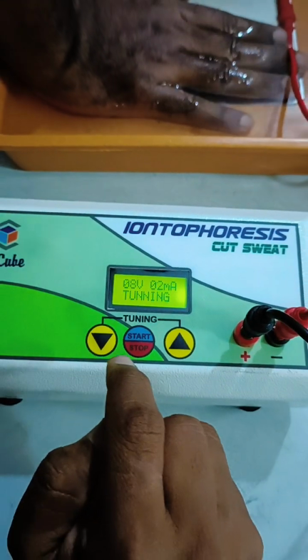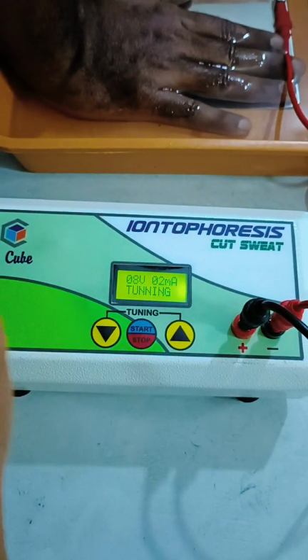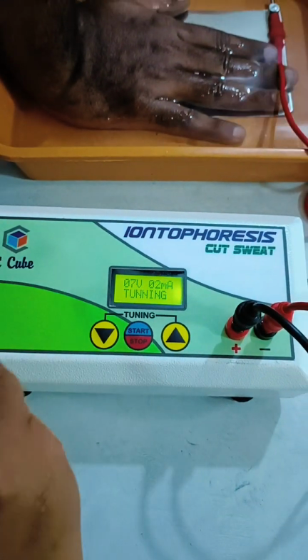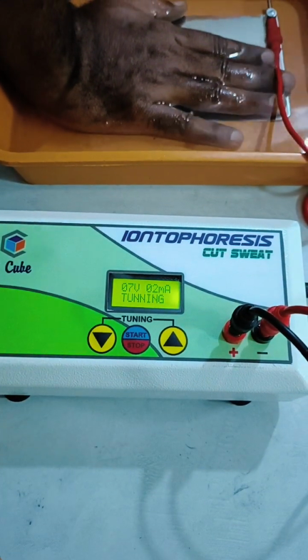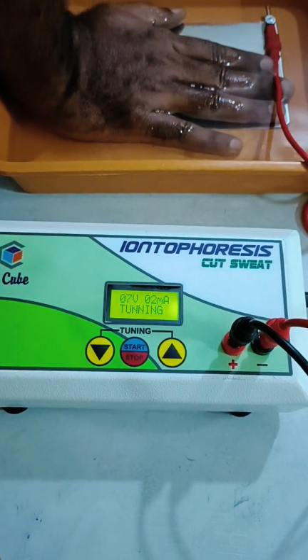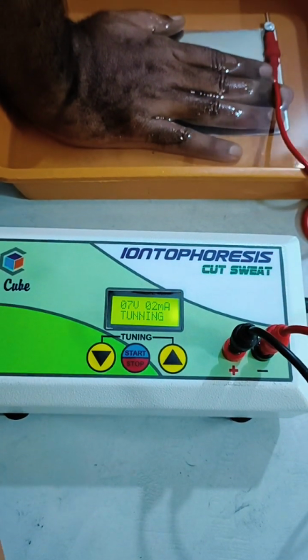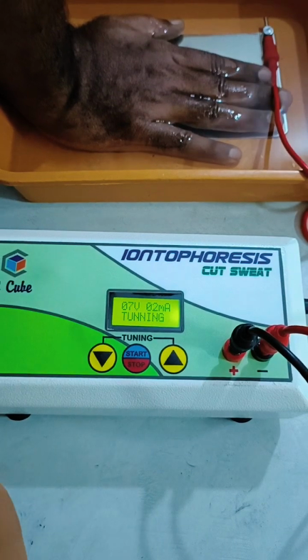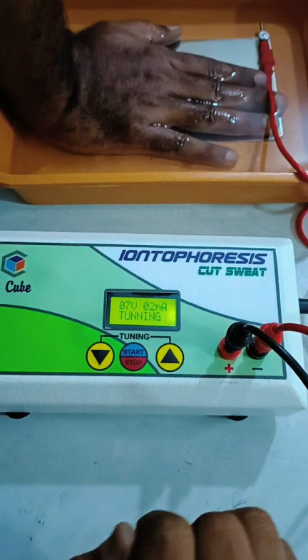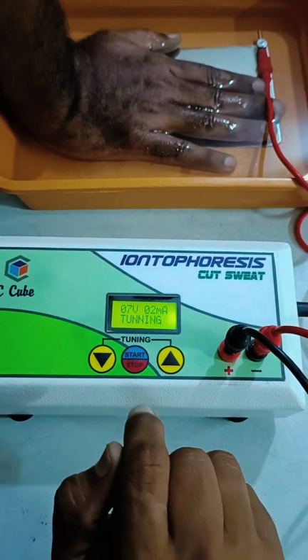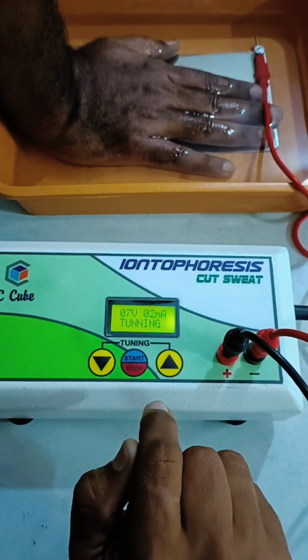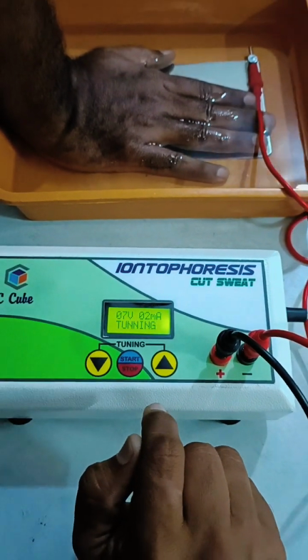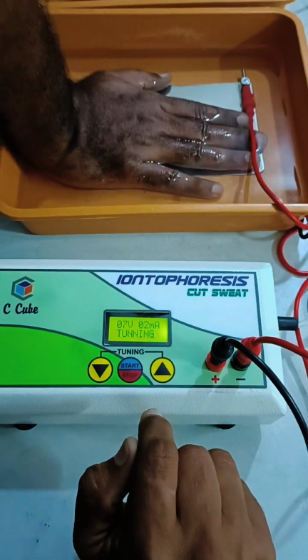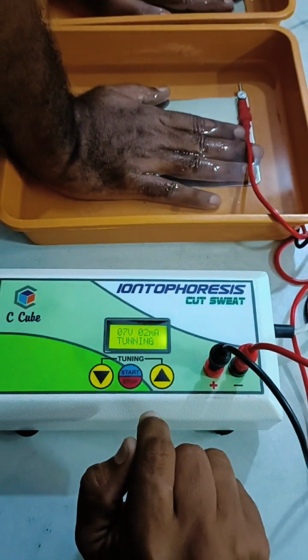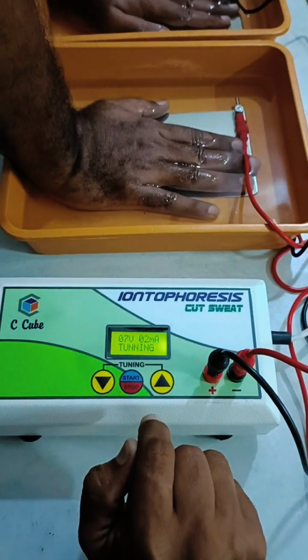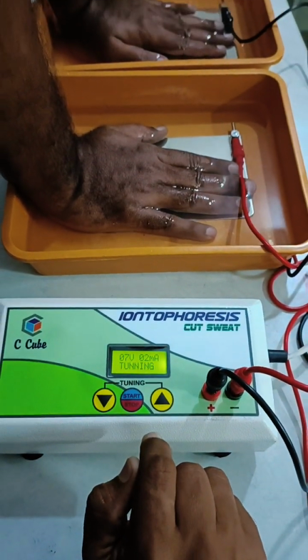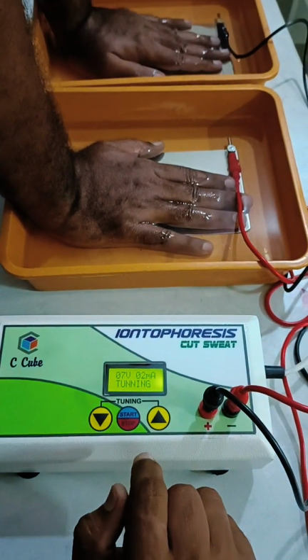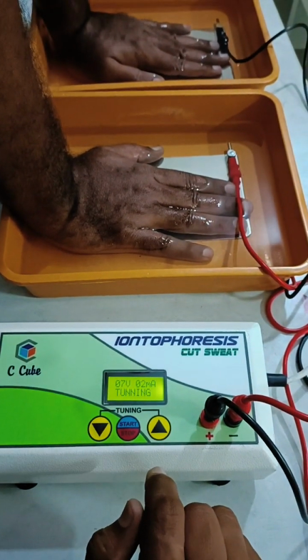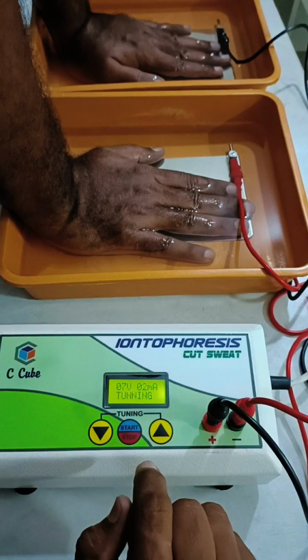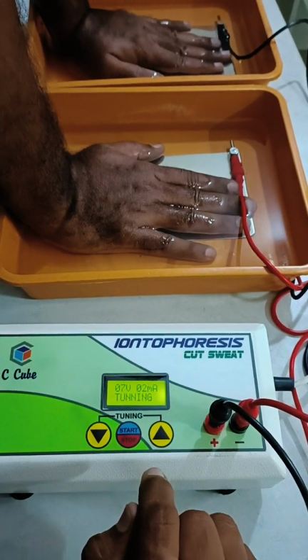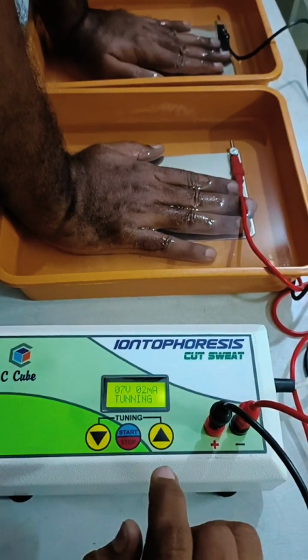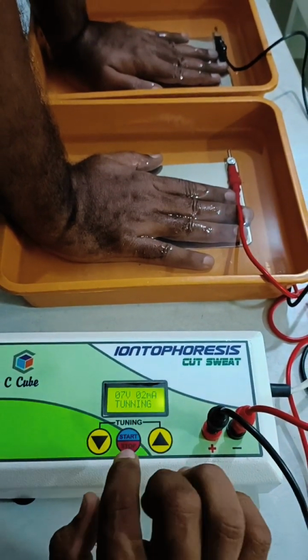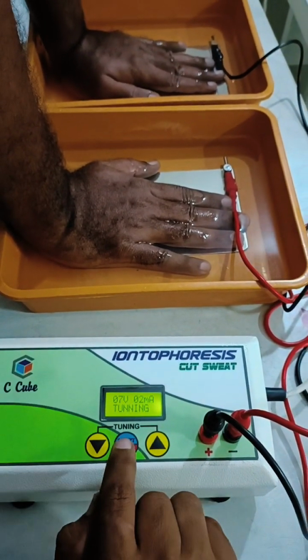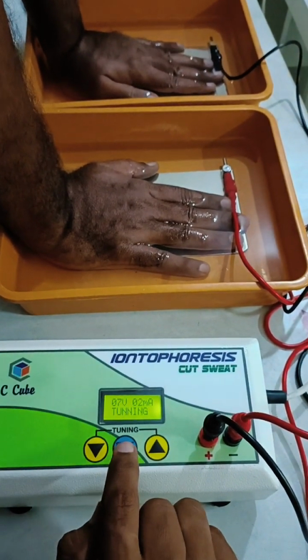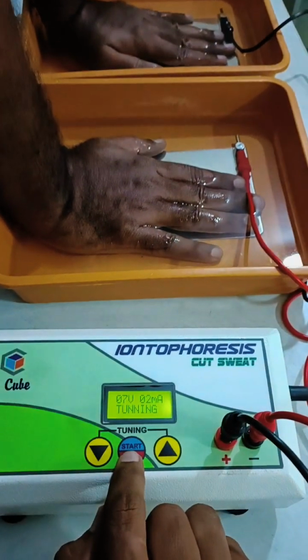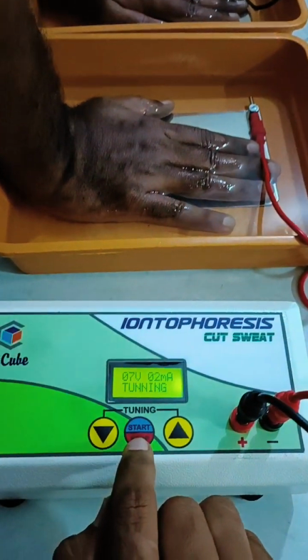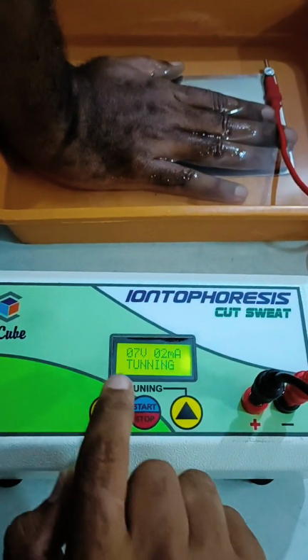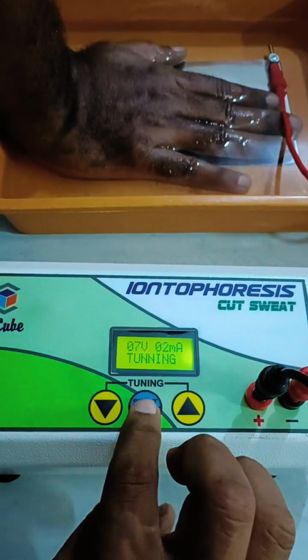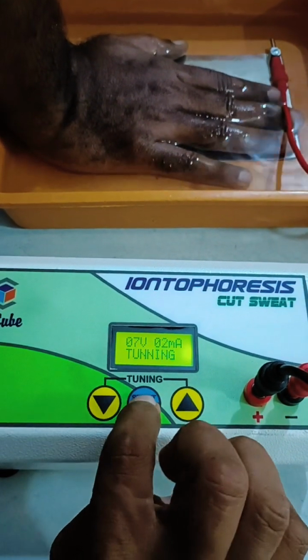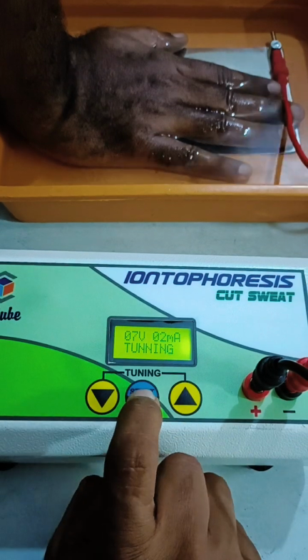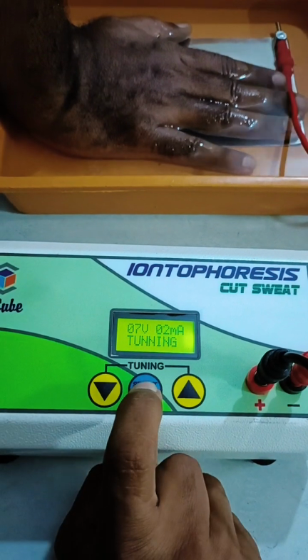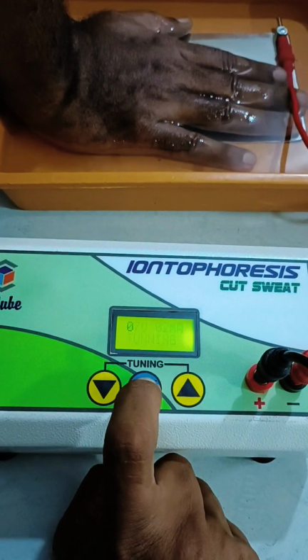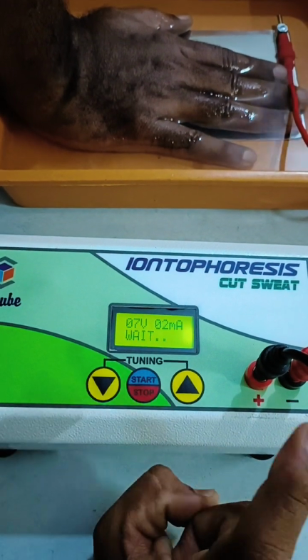The user is indicating that they are getting a tingling effect. This means the required amount of current and voltage is passing through for the treatment. I will now save these settings — 7 volts, 2 milliamps. Tuning is now completed and saved.